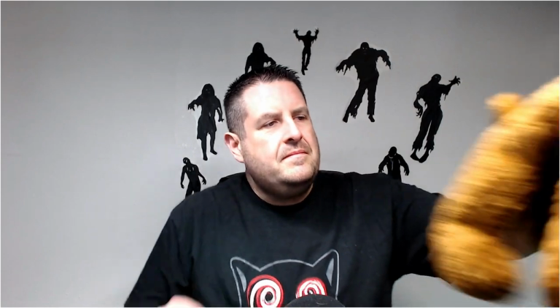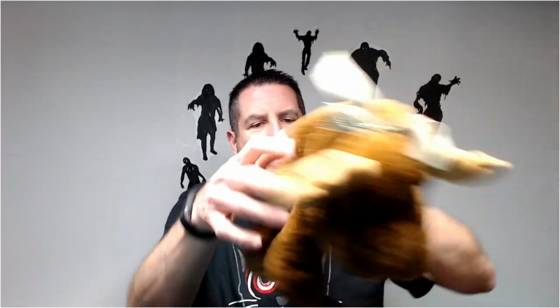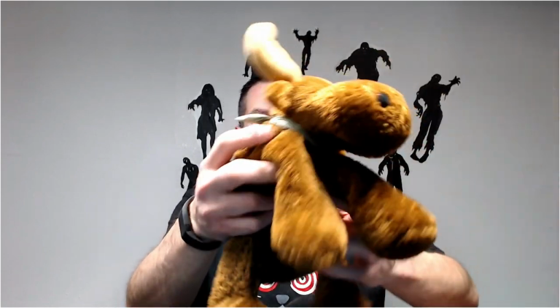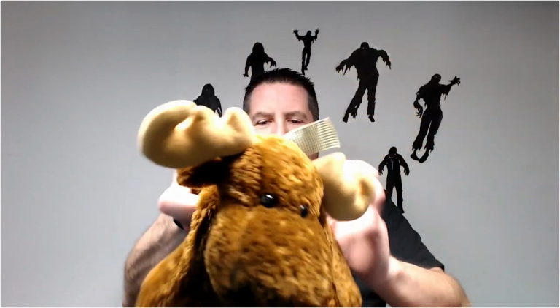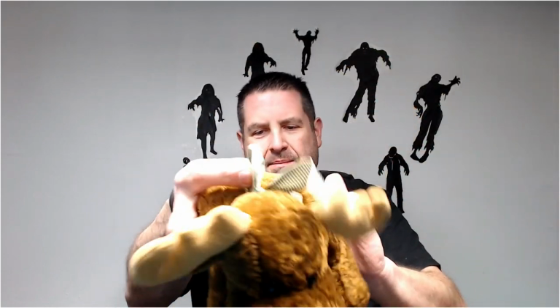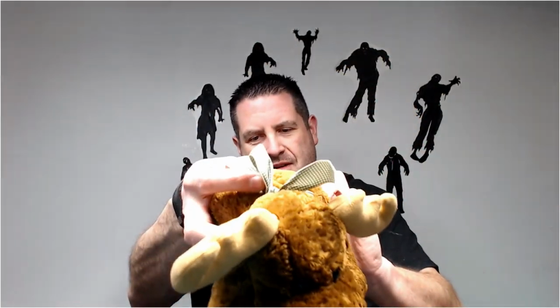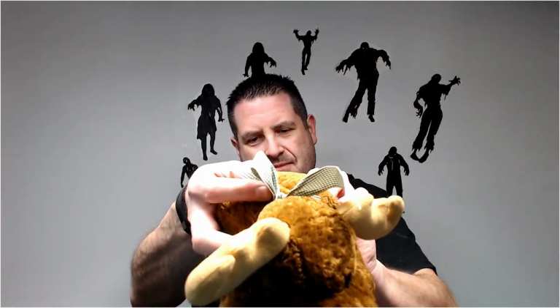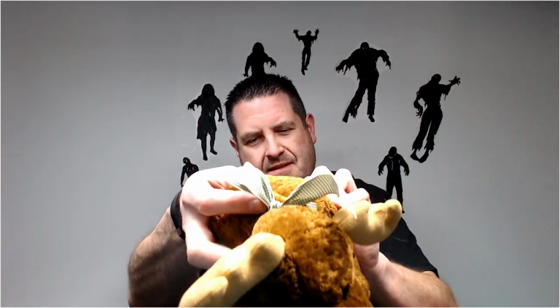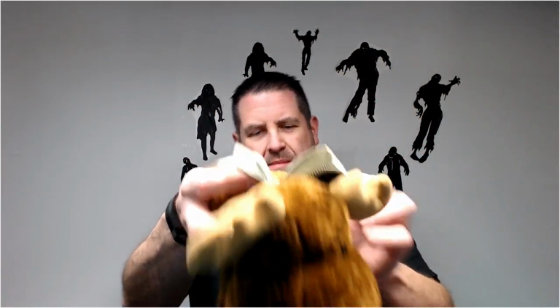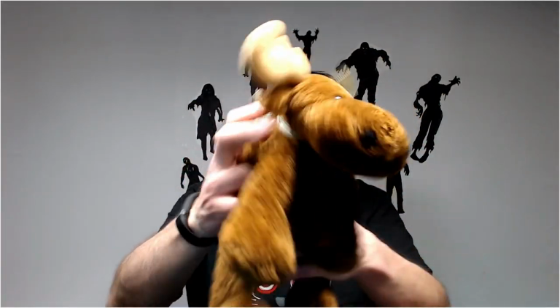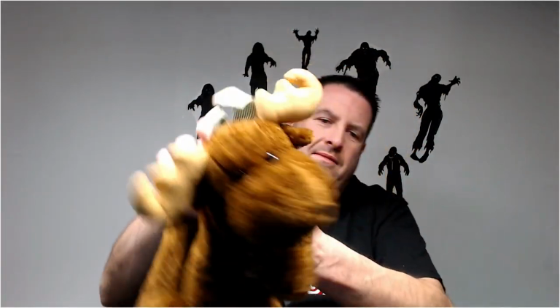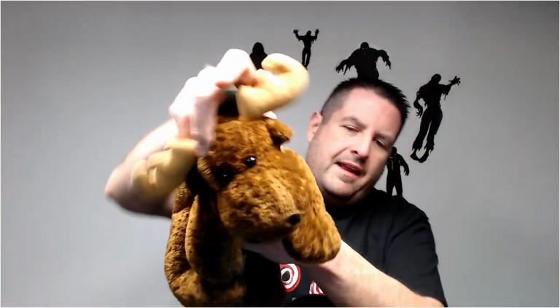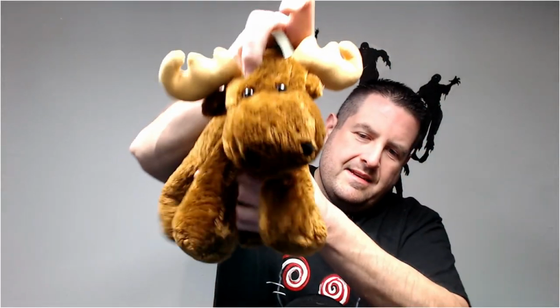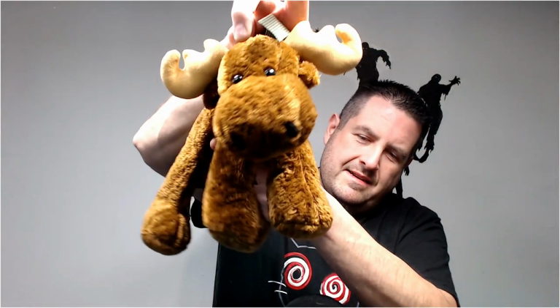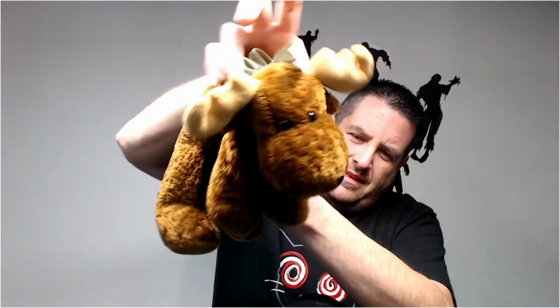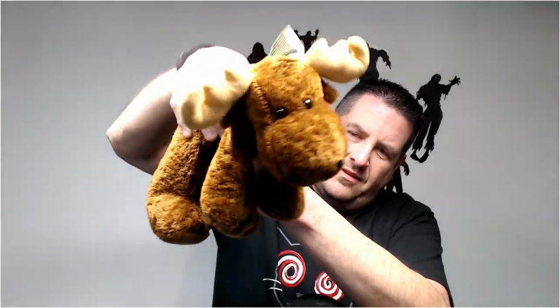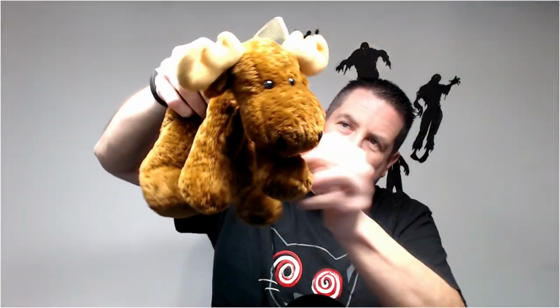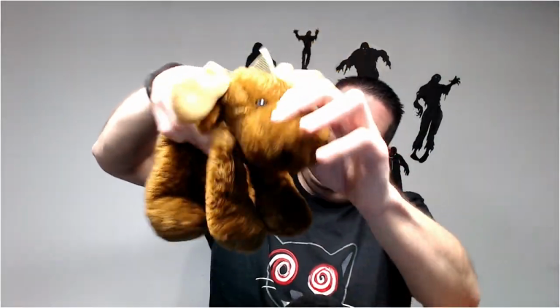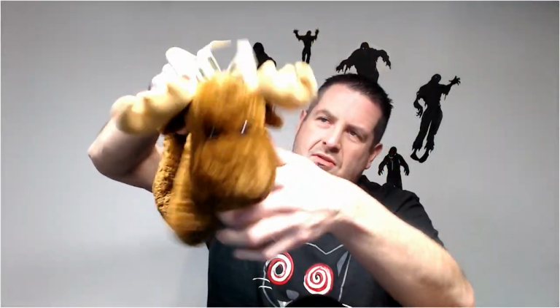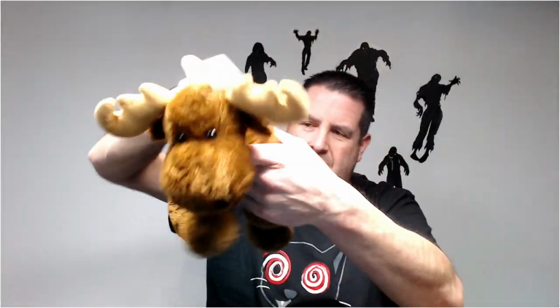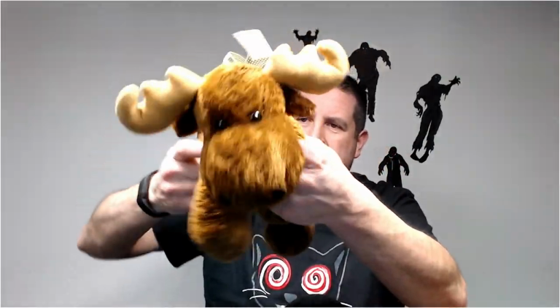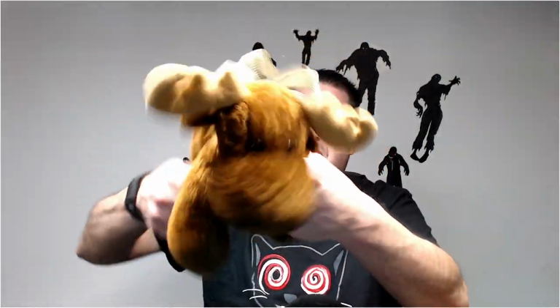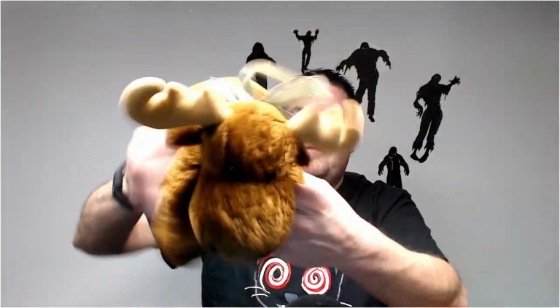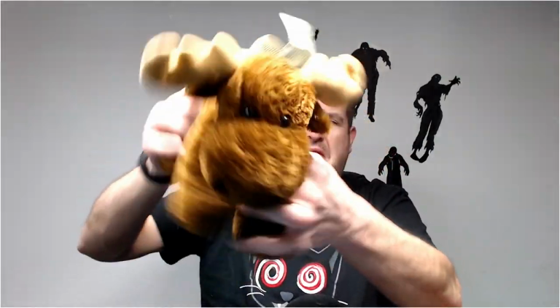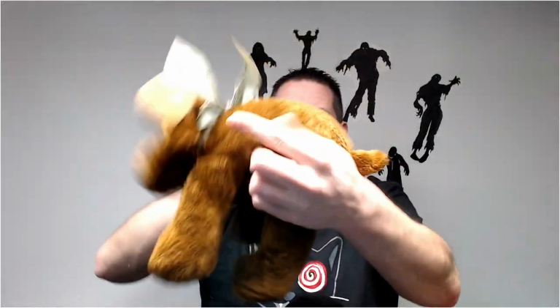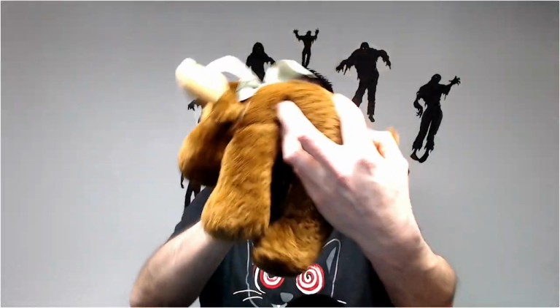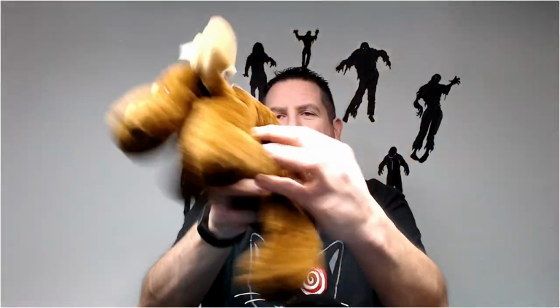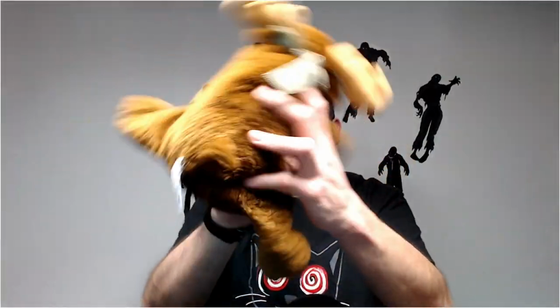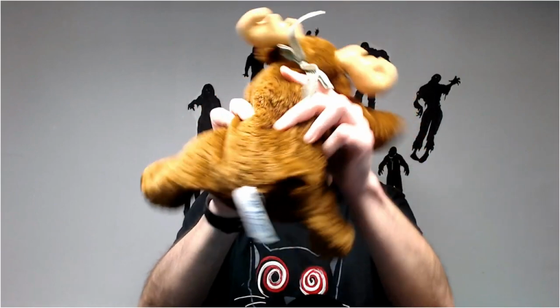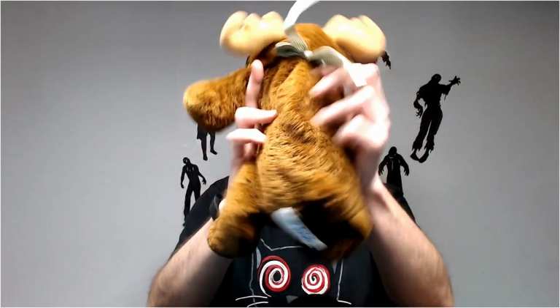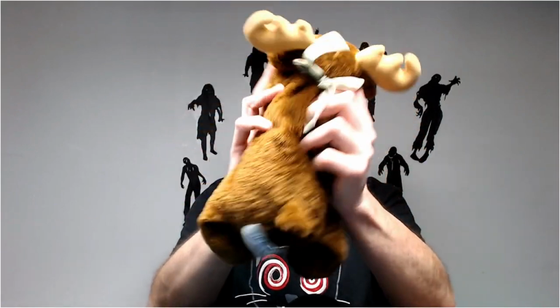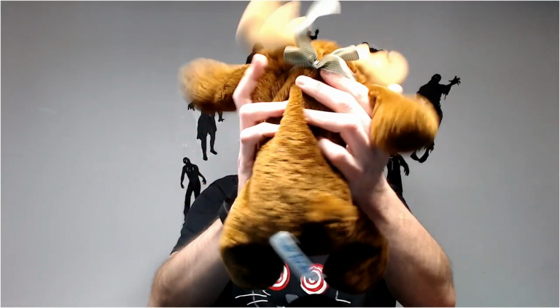We have a Flip-Flops from Mary Meyer — that's right. He's a little moose. Flip-Flops go for around 15 to 18, I believe.